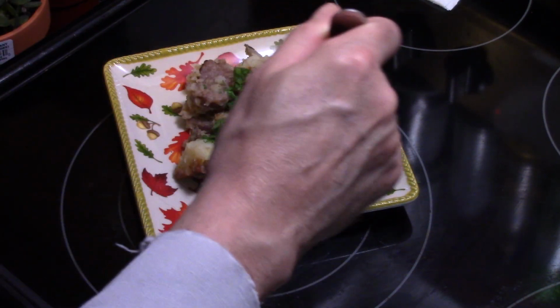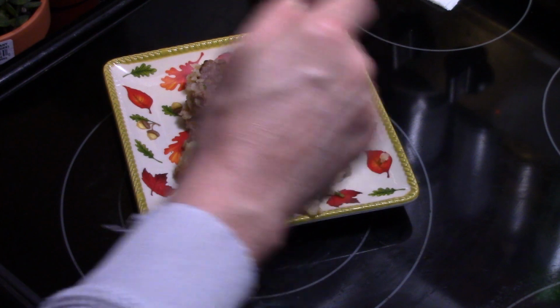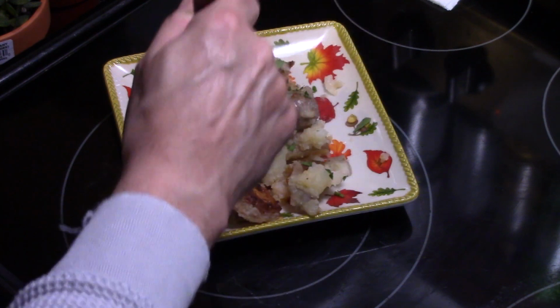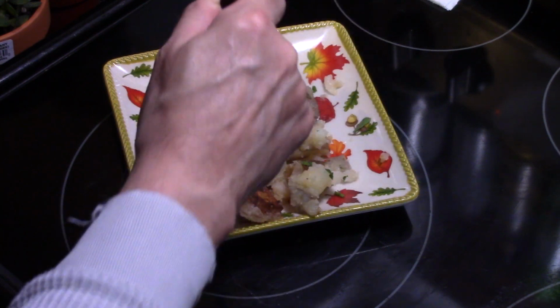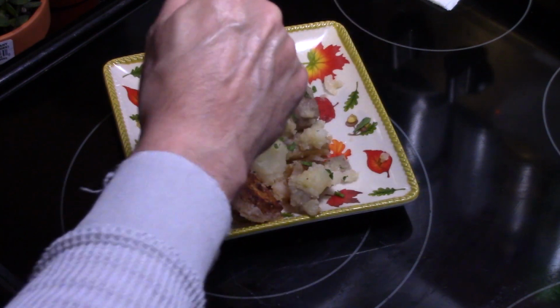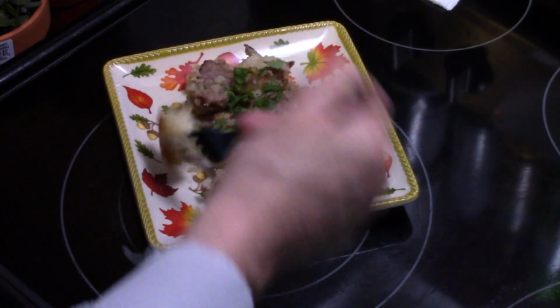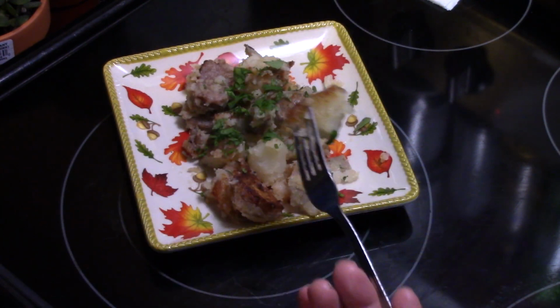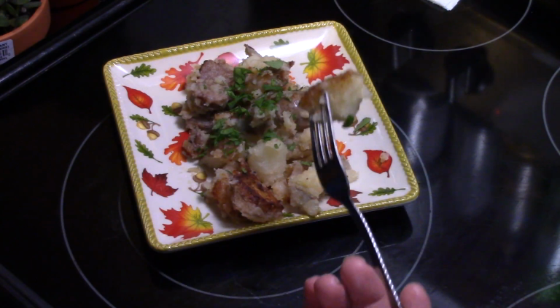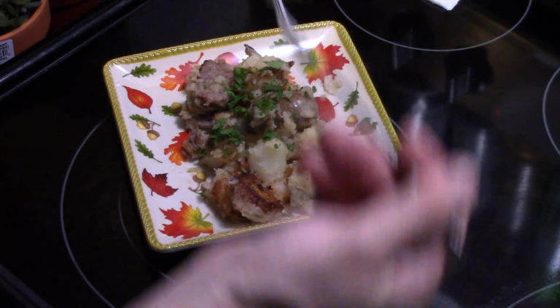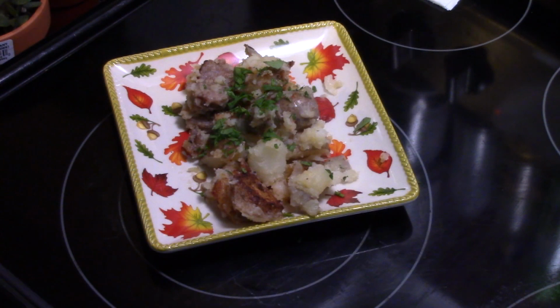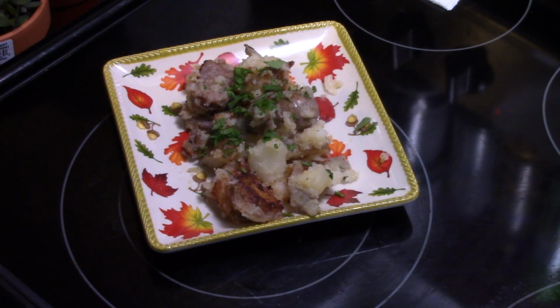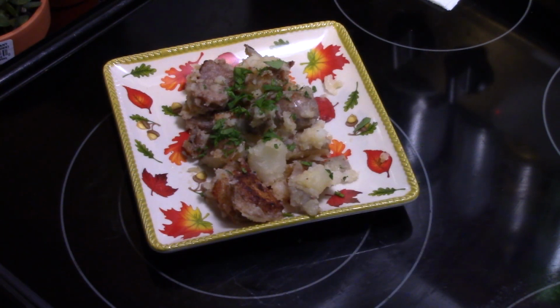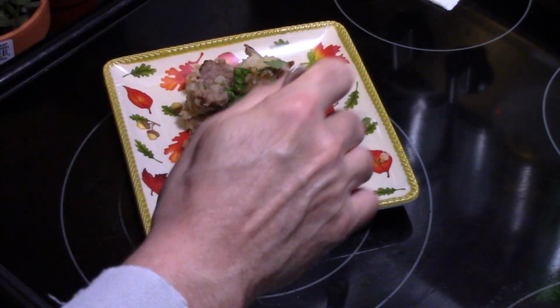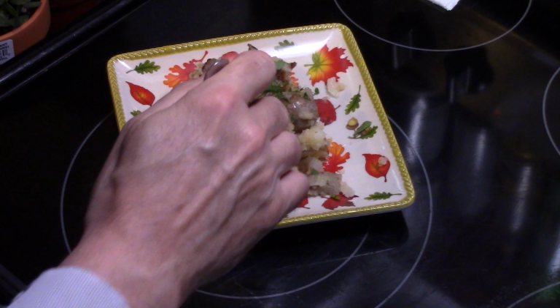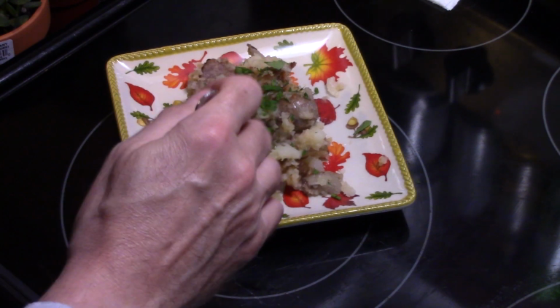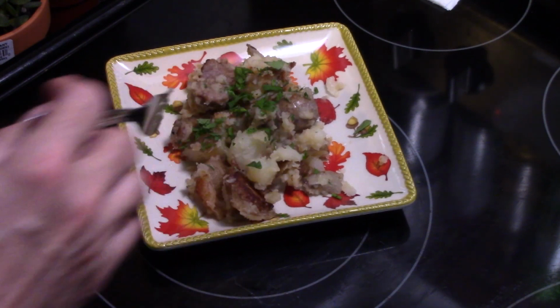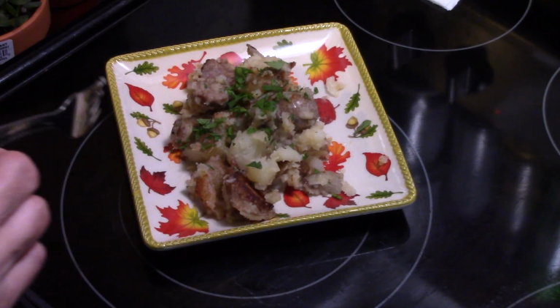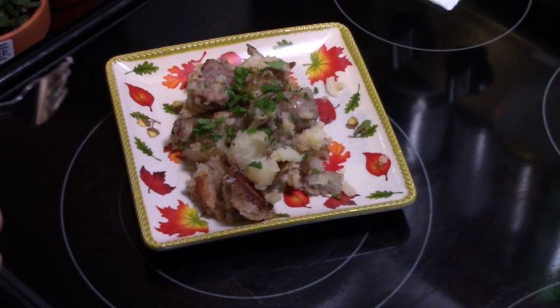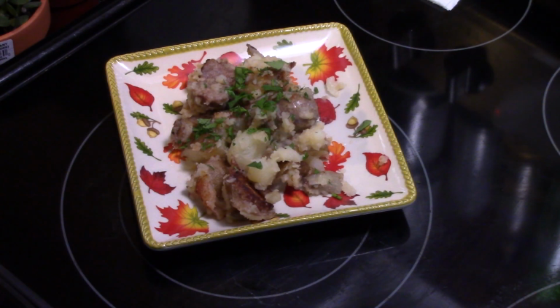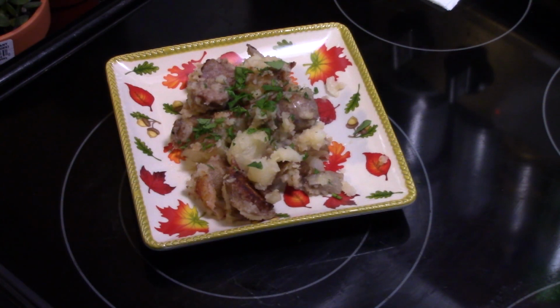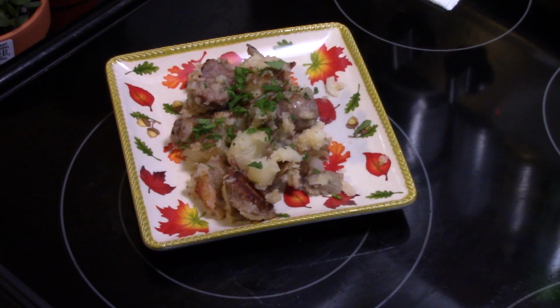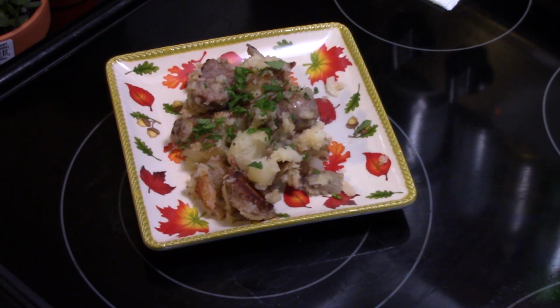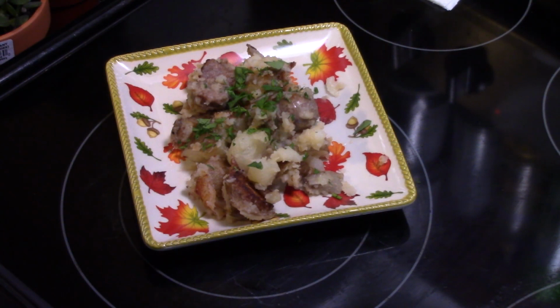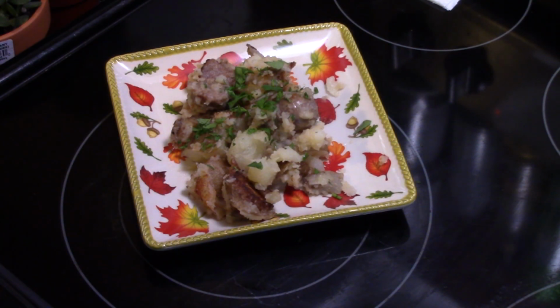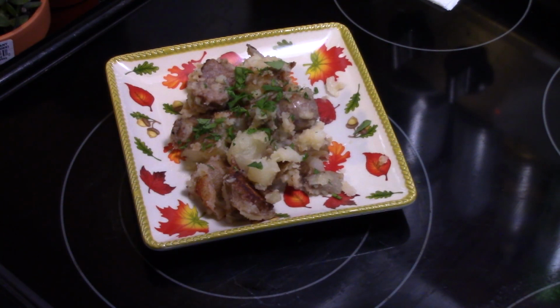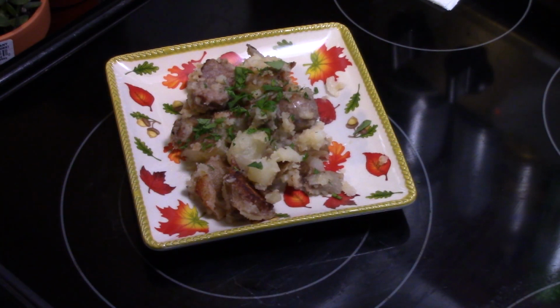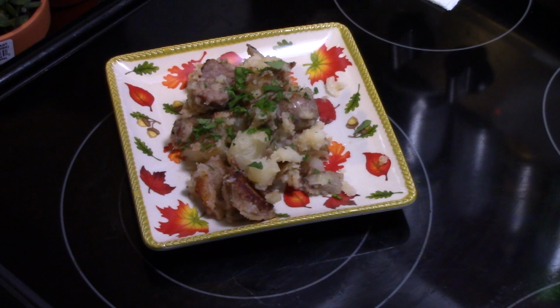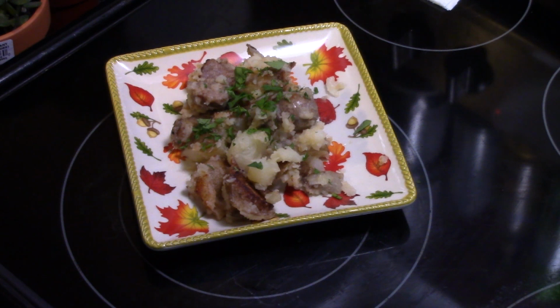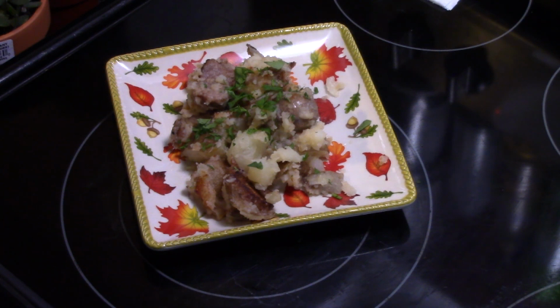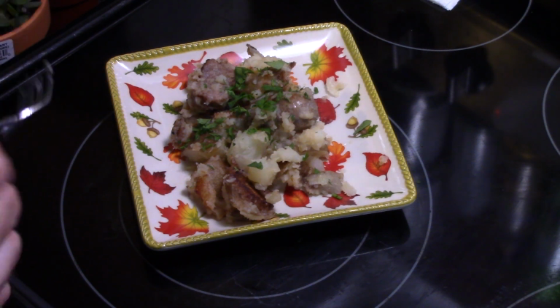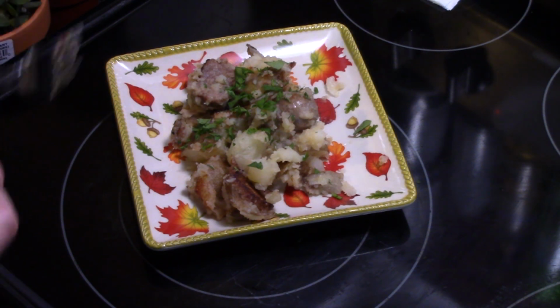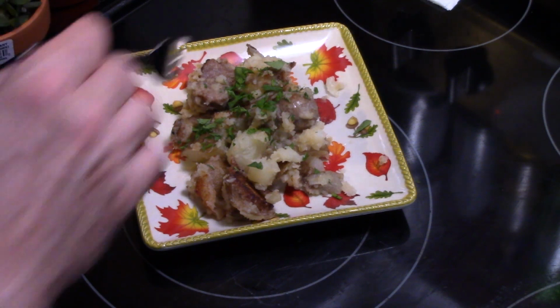First I'm gonna start with some potato. See, they've got some nice golden brown on them. Well seasoned, creamy, delicious.